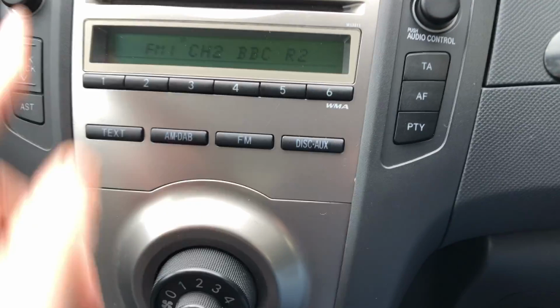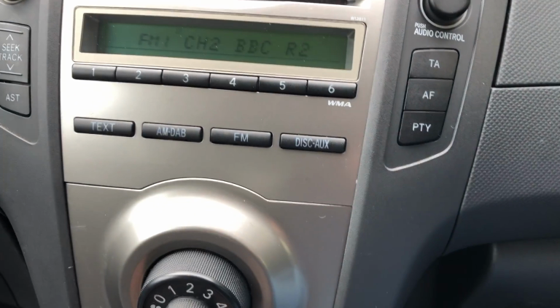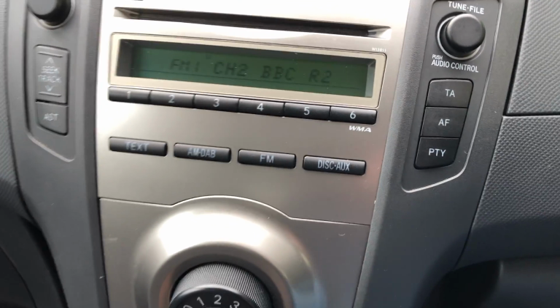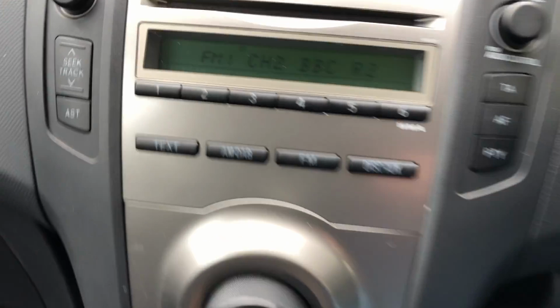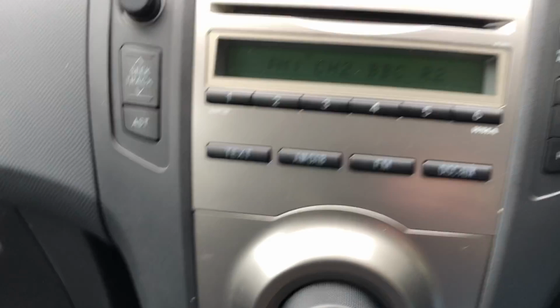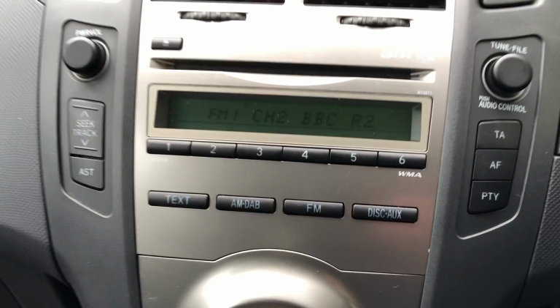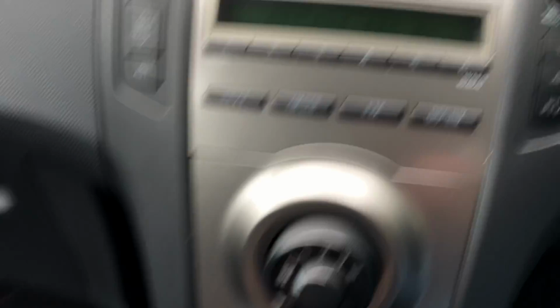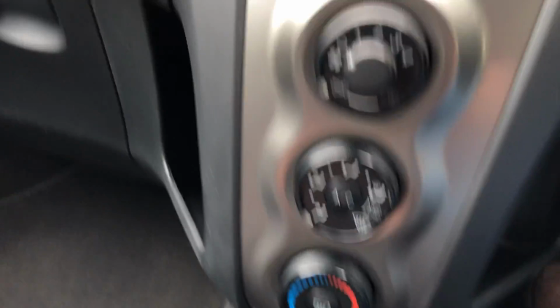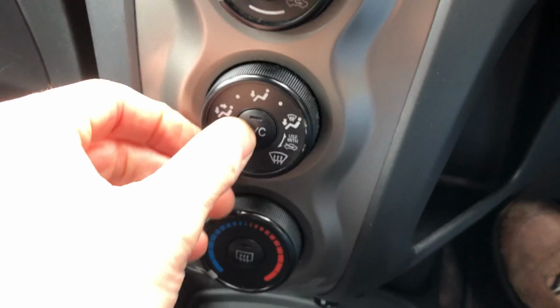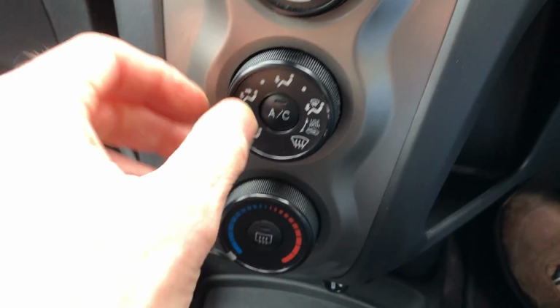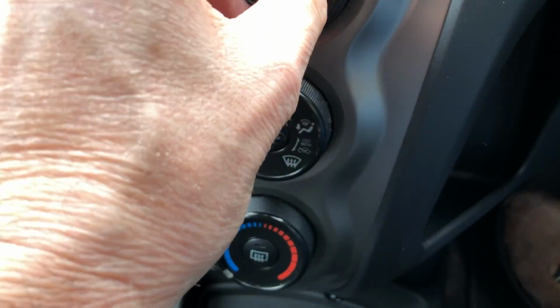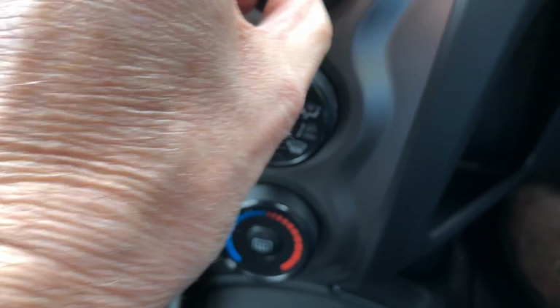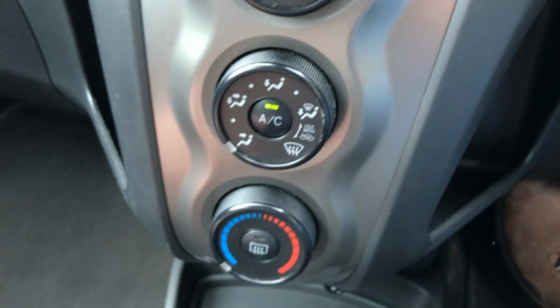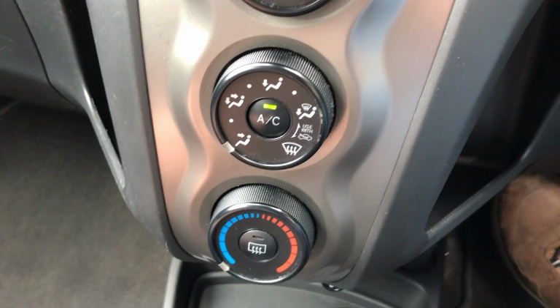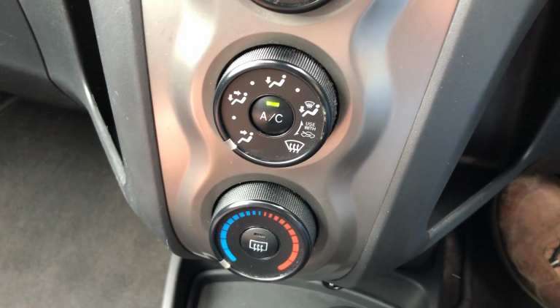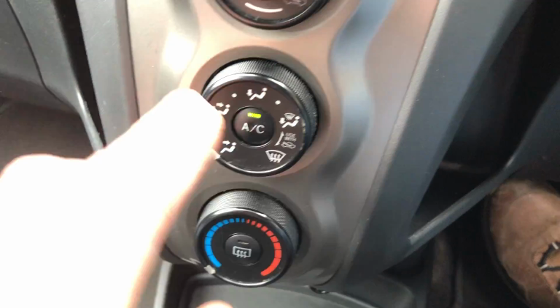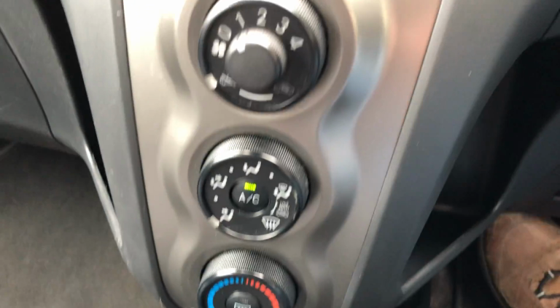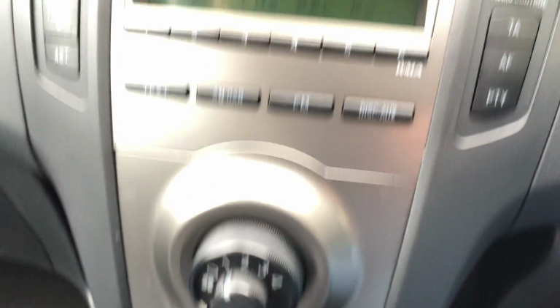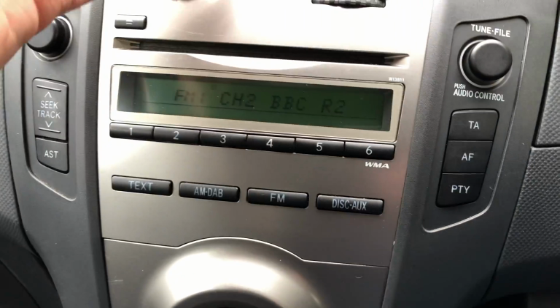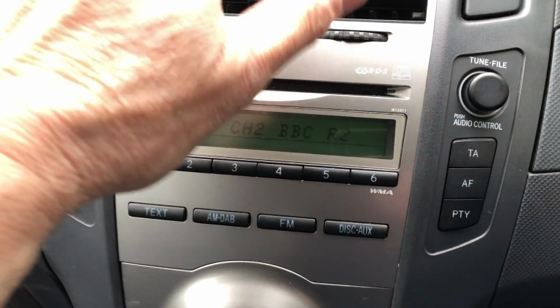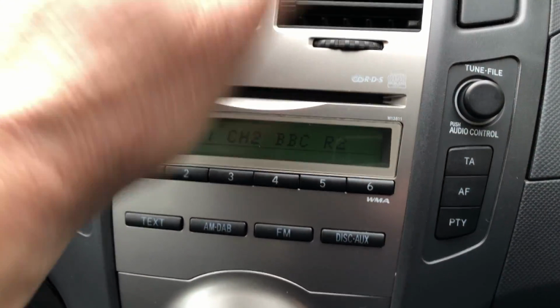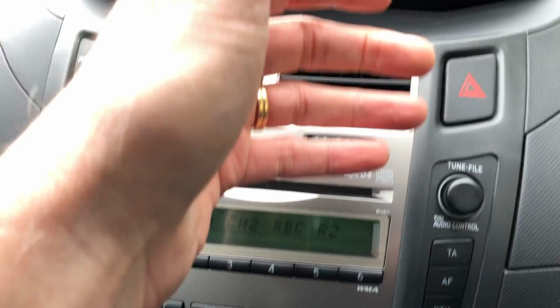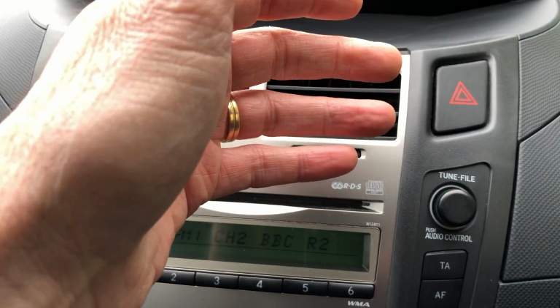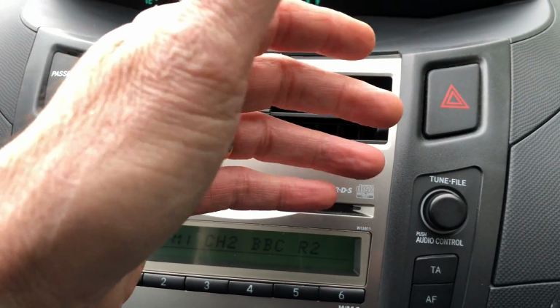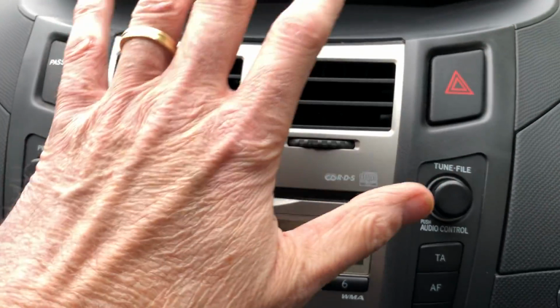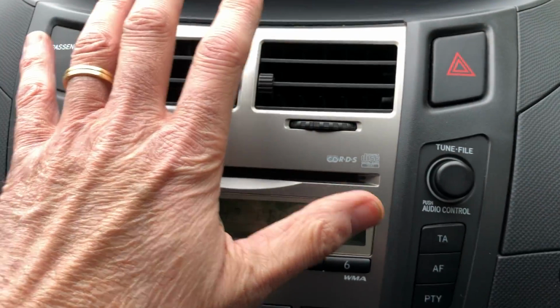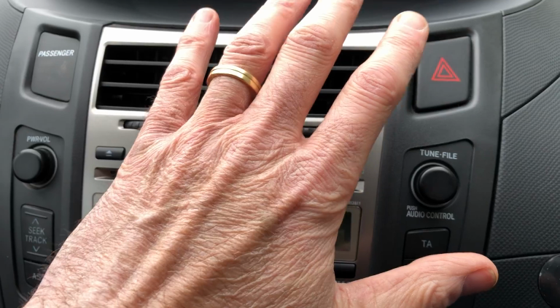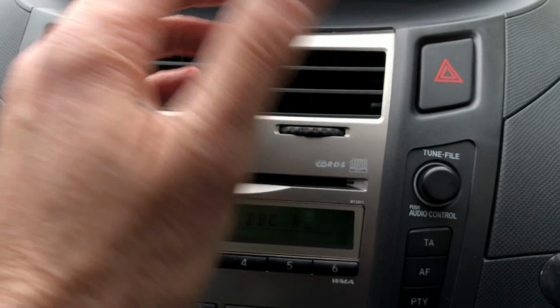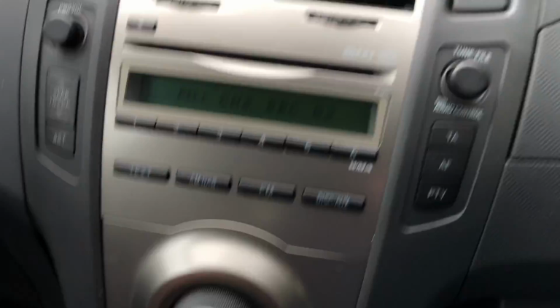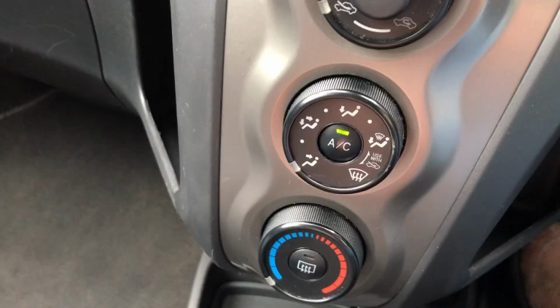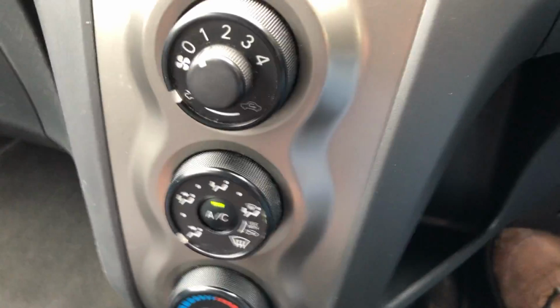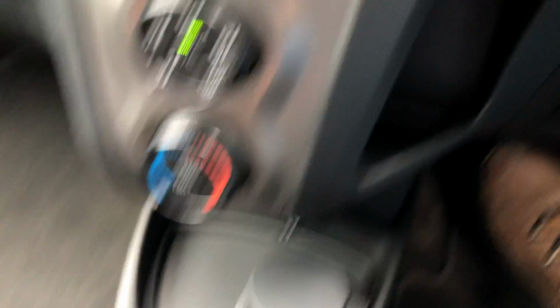There's a radio and CD player. Air conditioning is fitted — I think that might need a regas. It's working a little bit, but you'd probably want to get it regassed.